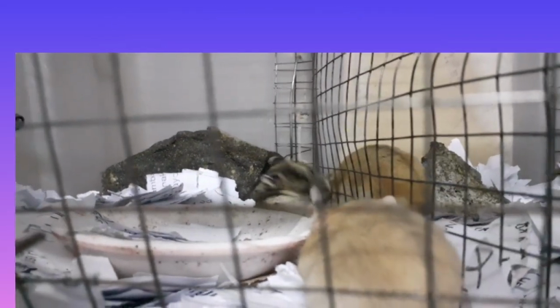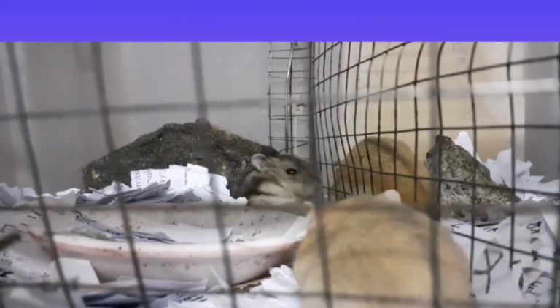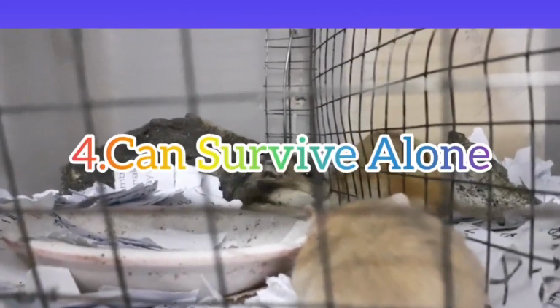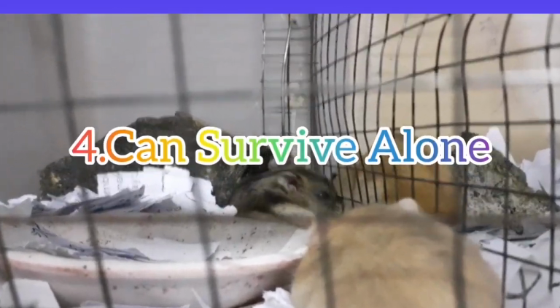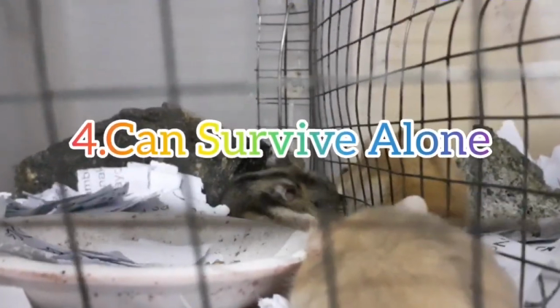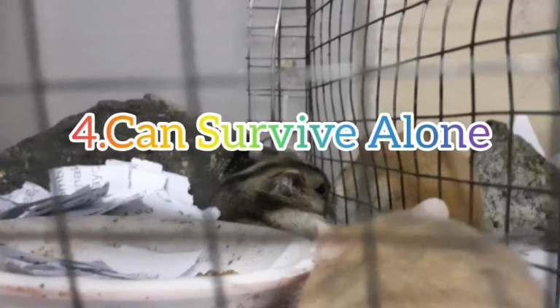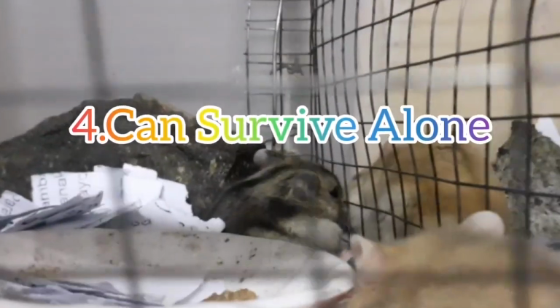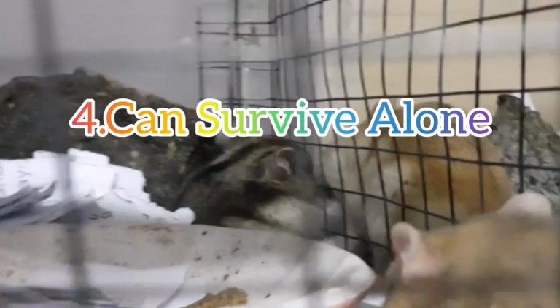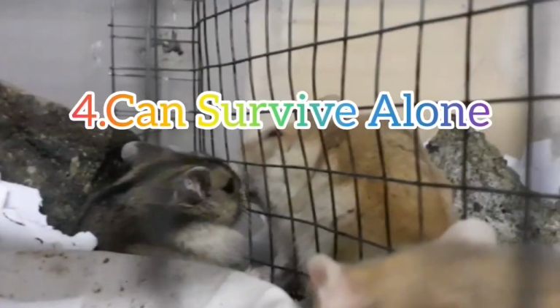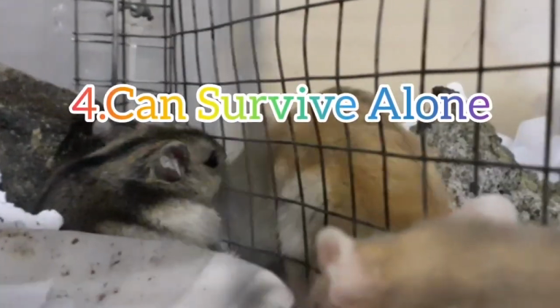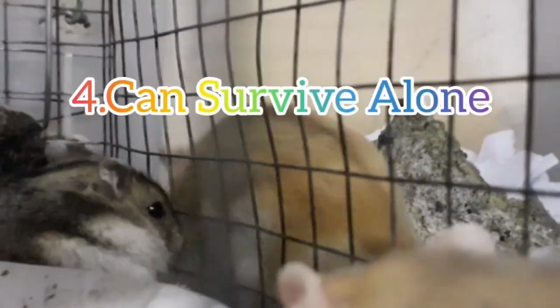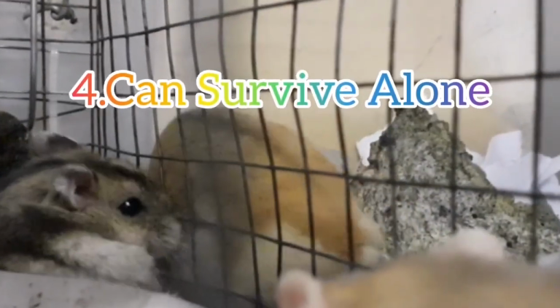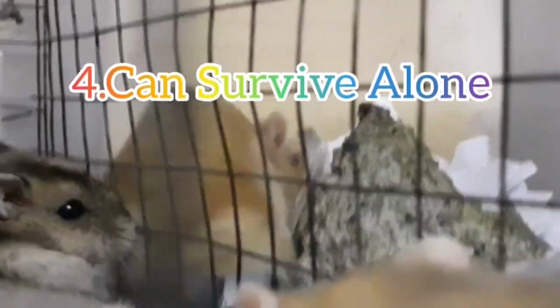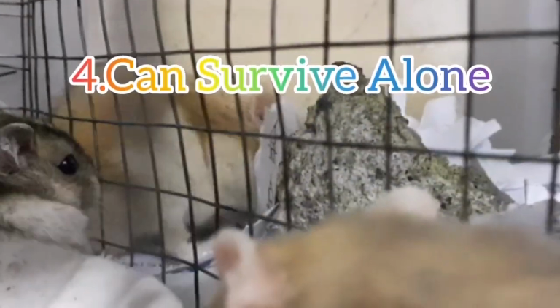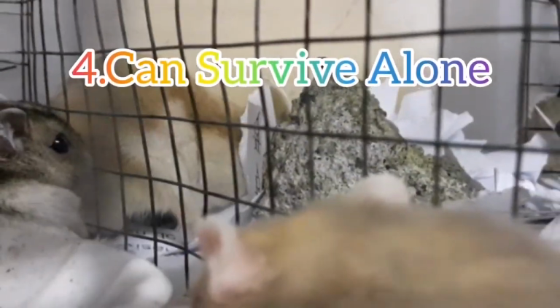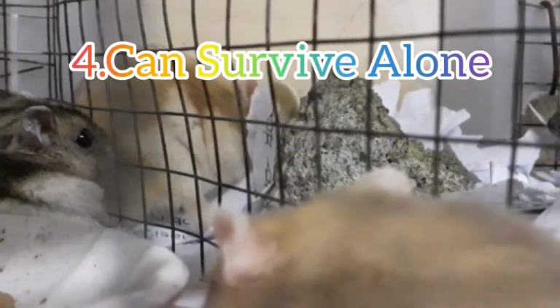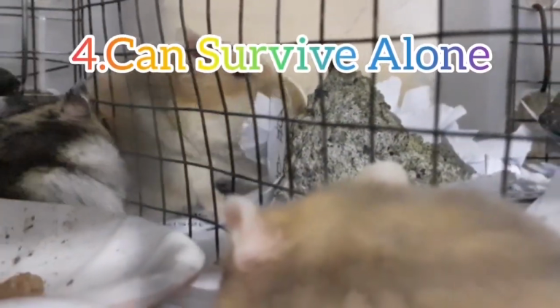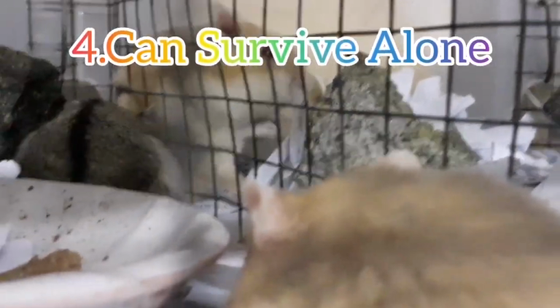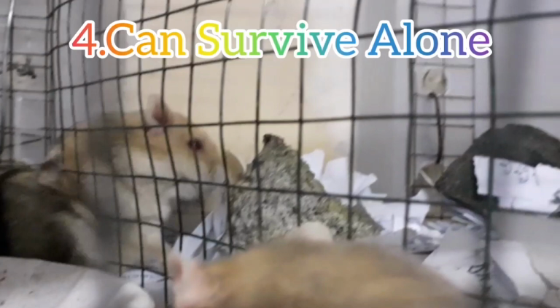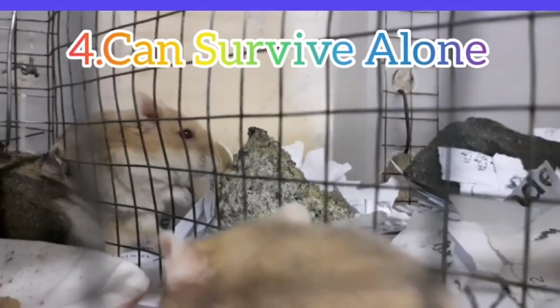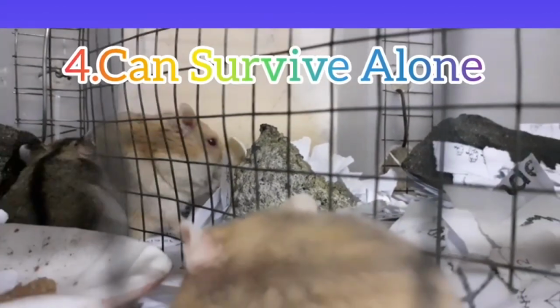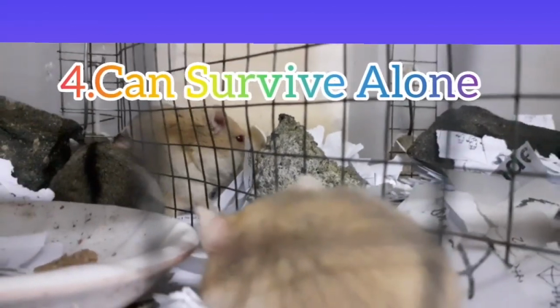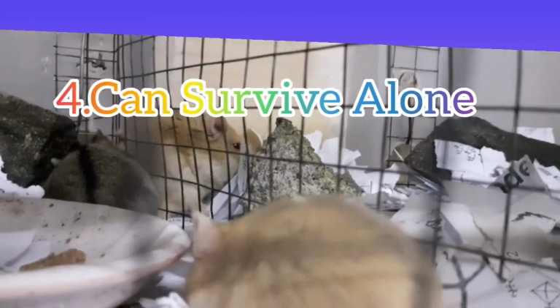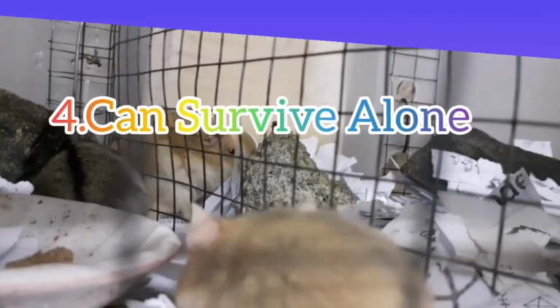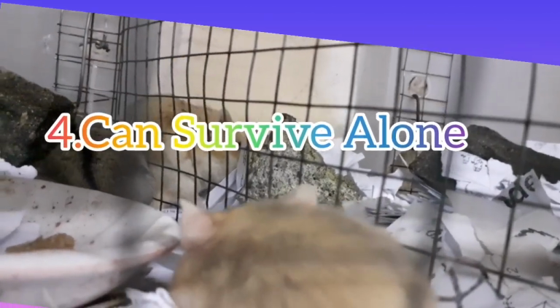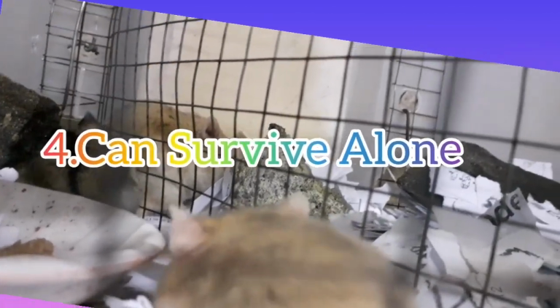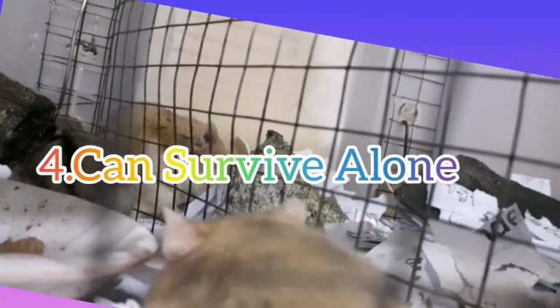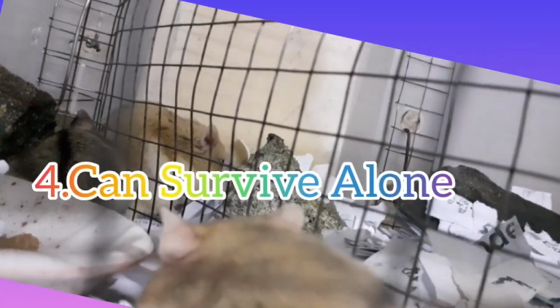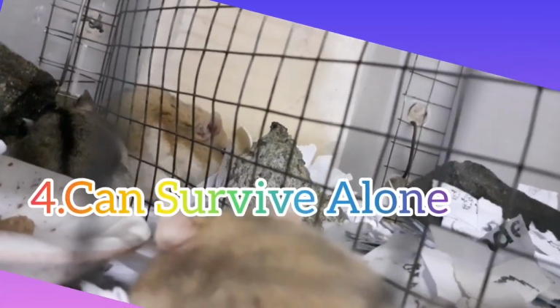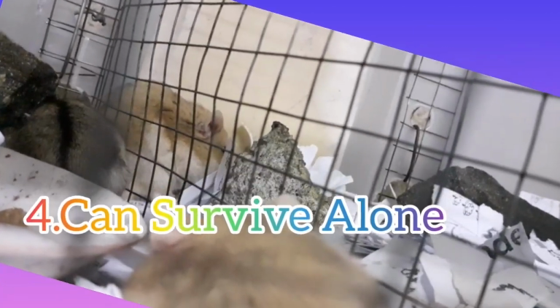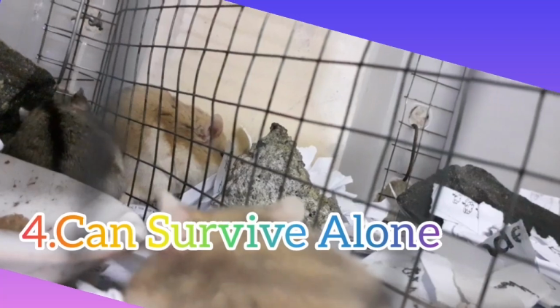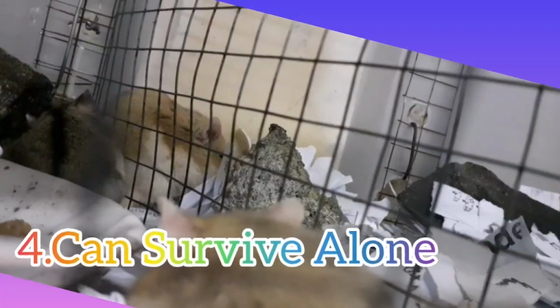Number 4: Can Survive Alone. Hamsters can thrive on their own, so there's no need to look for a pair. Managing two pets at the same time might be difficult. With only one pet, the cost of setup is reduced and pet management is simplified.